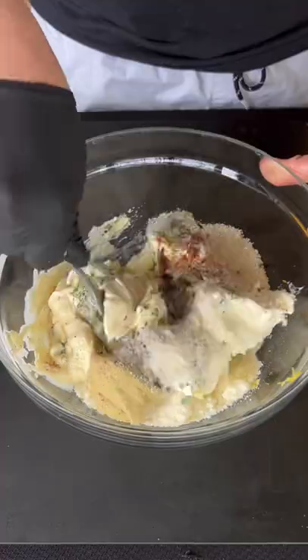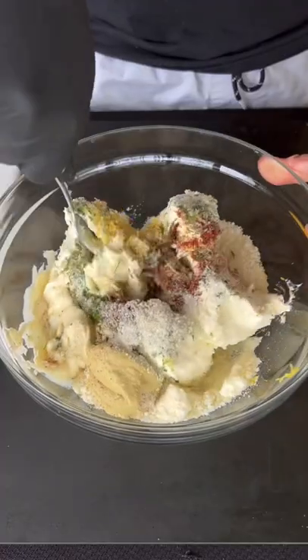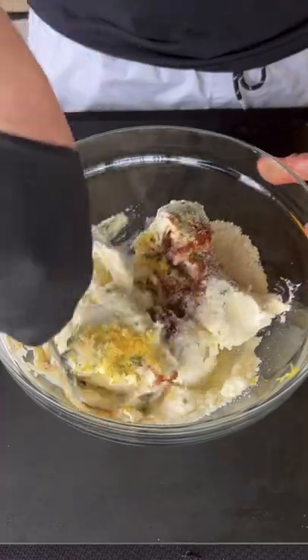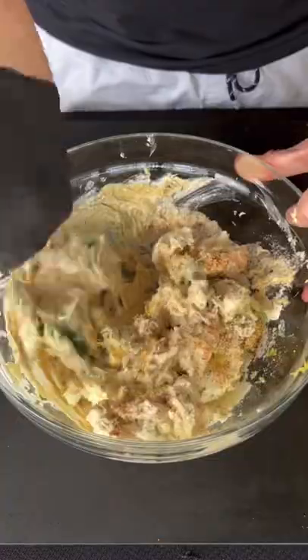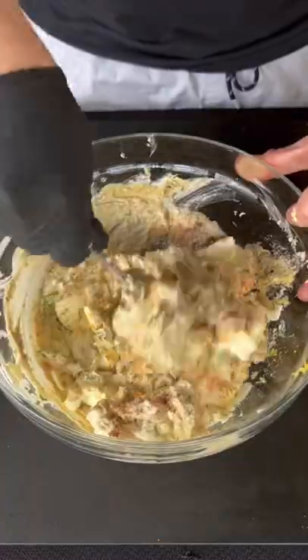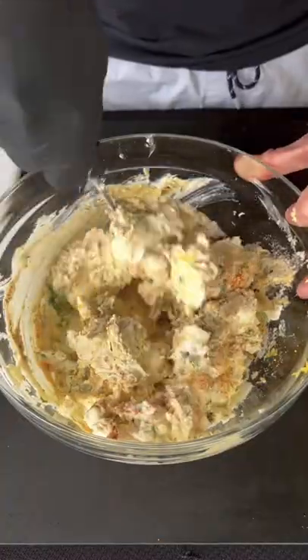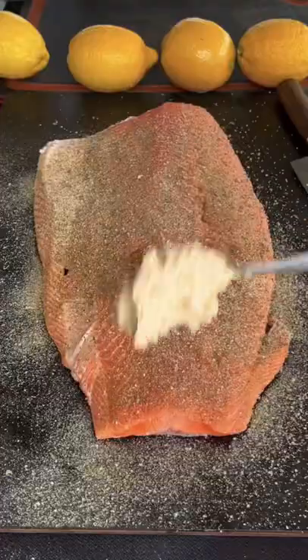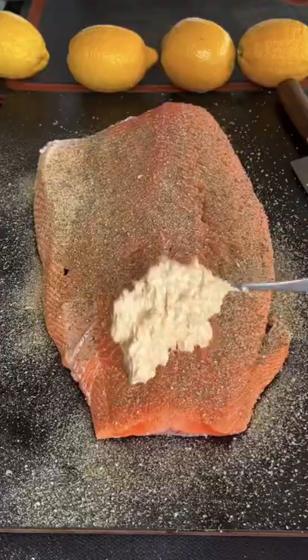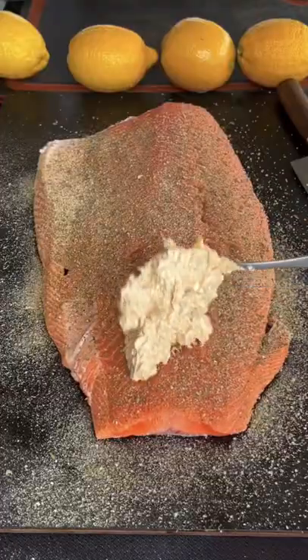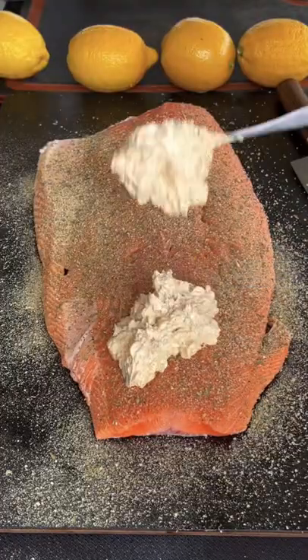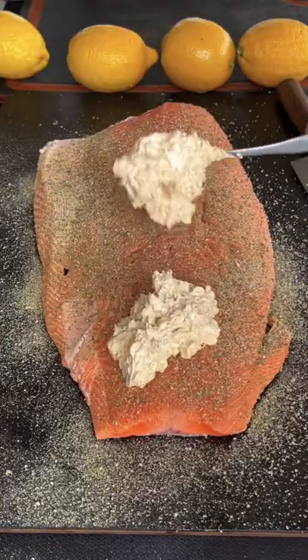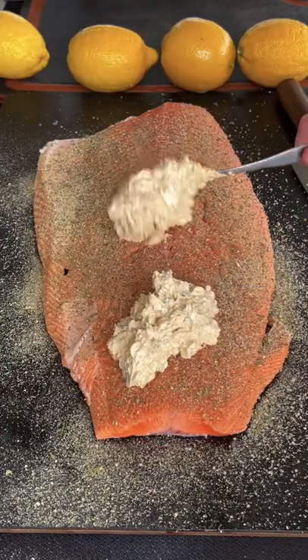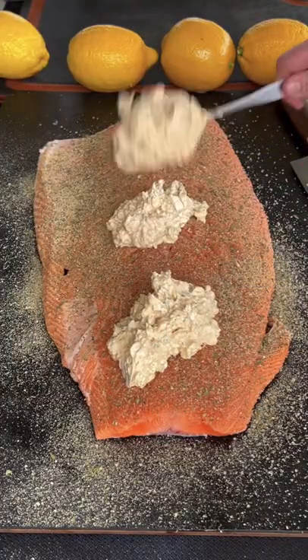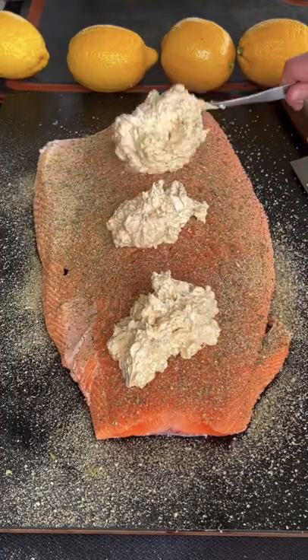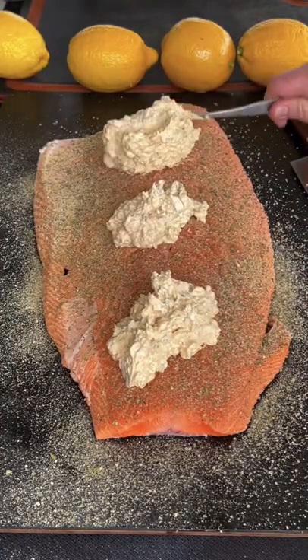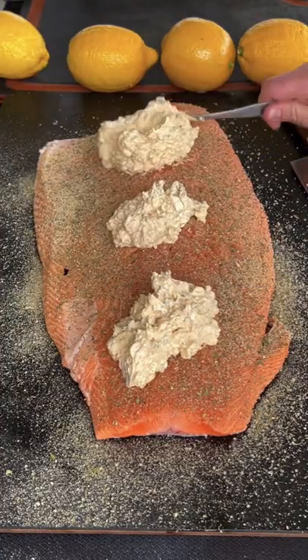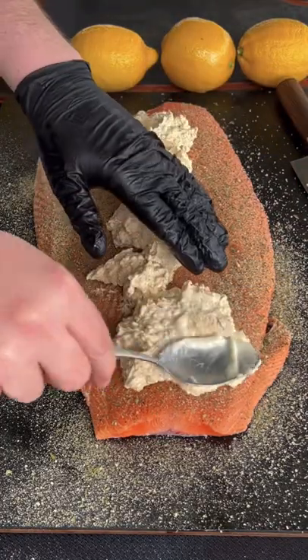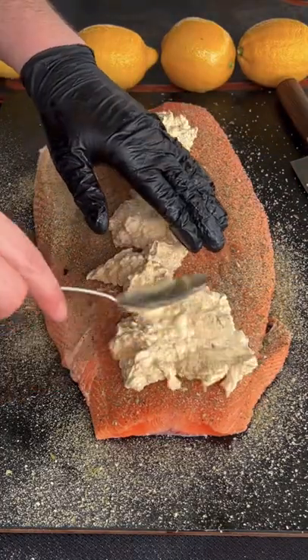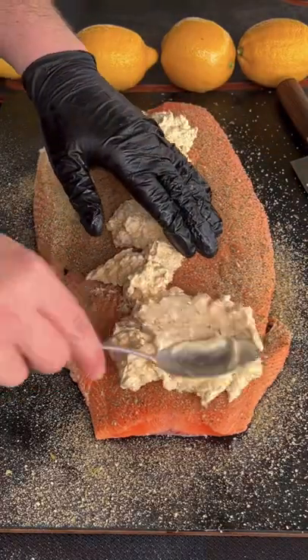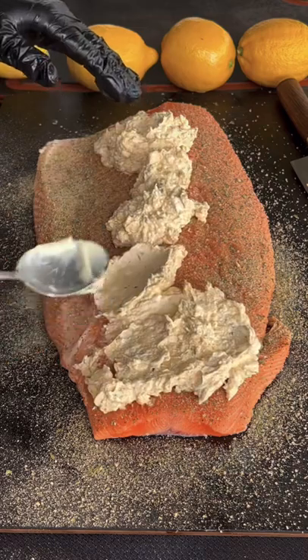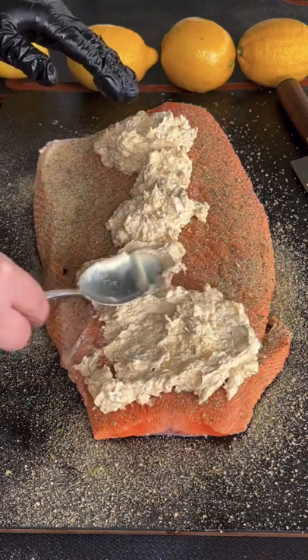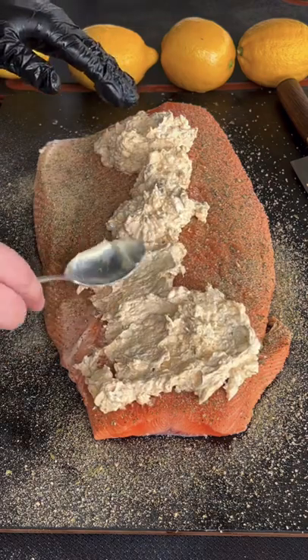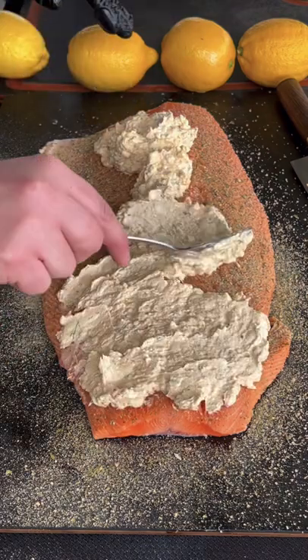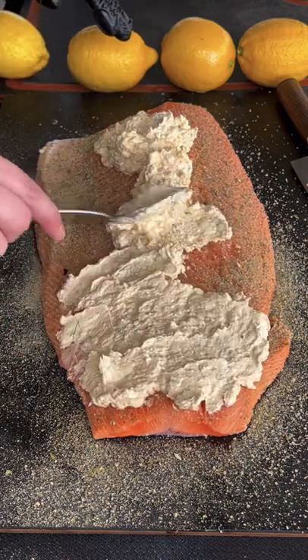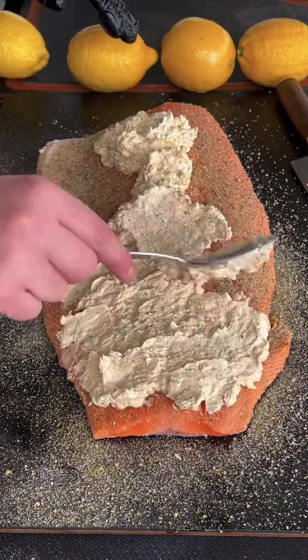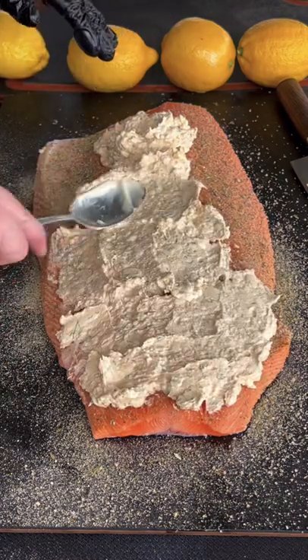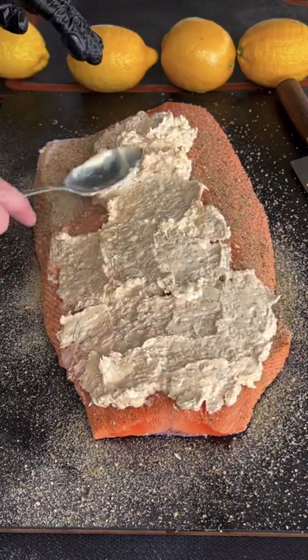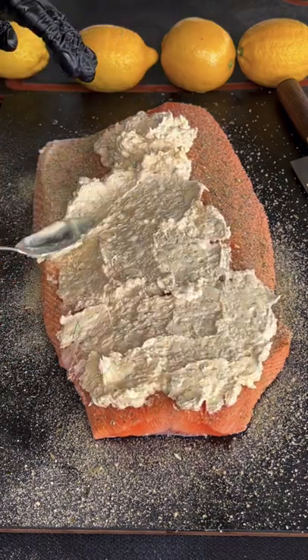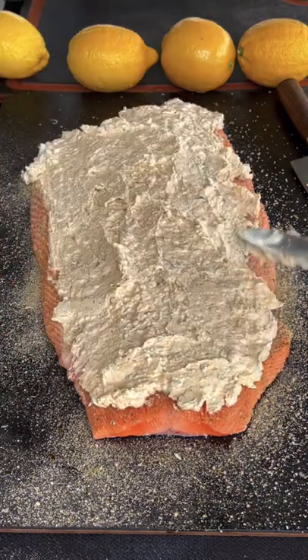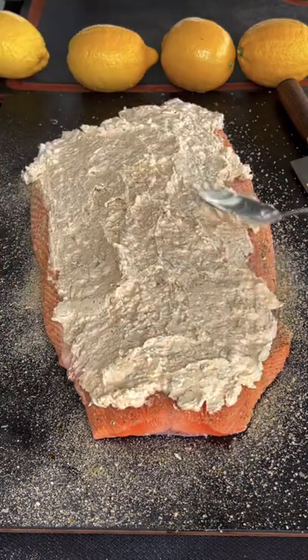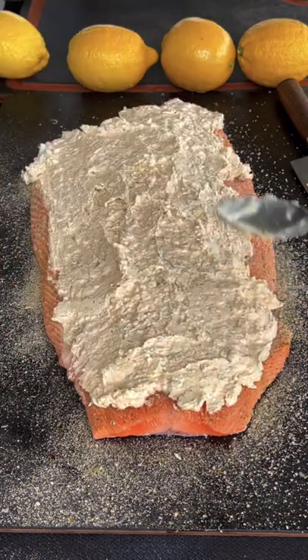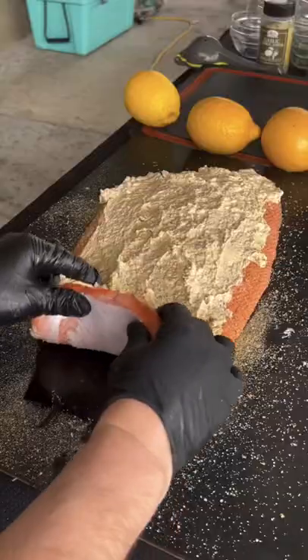Mix it very well until it's nicely combined. We're going to use that as a paste and top it on our Alaskan king salmon in a nice thick uniform layer.